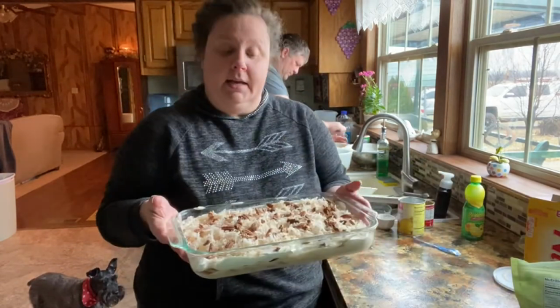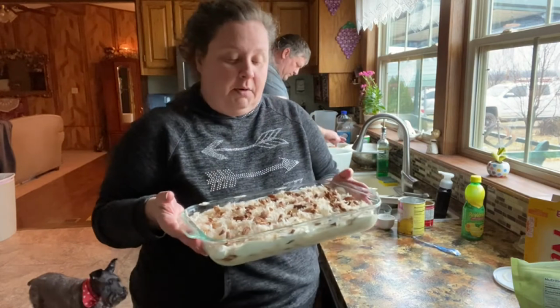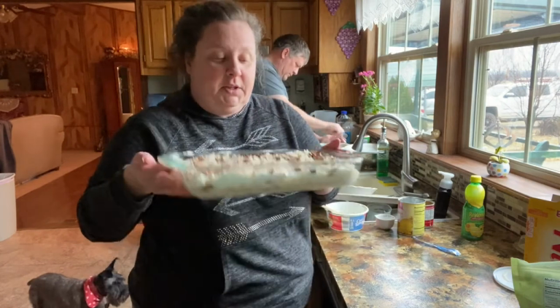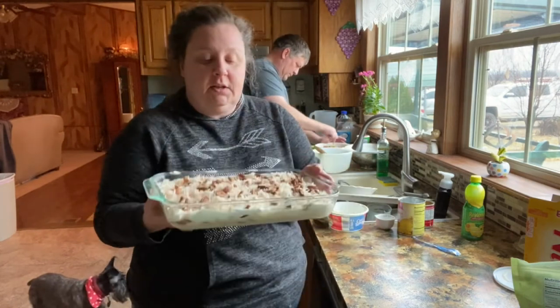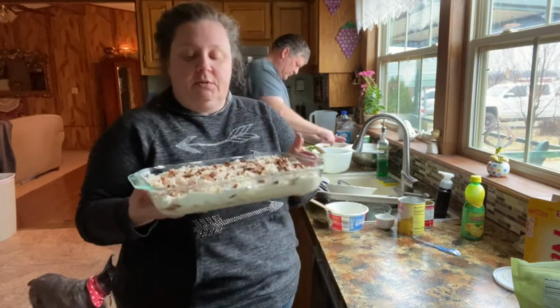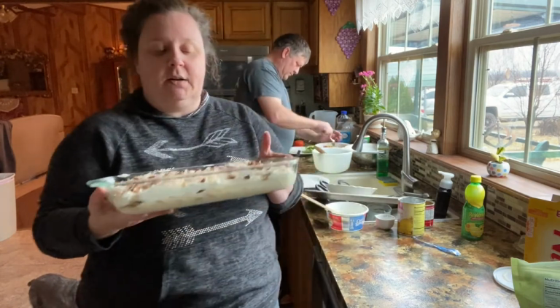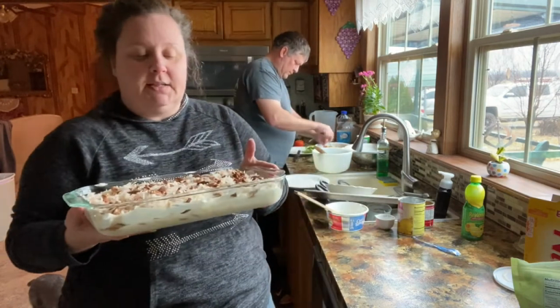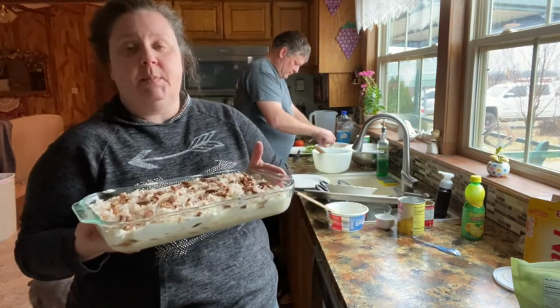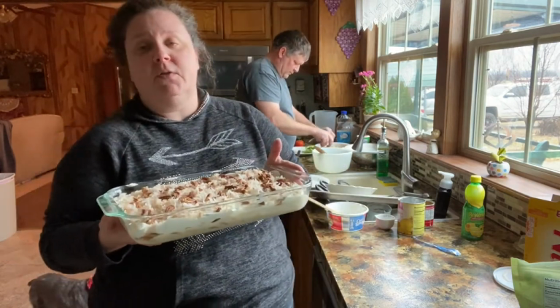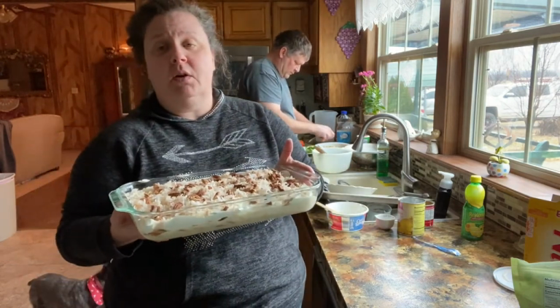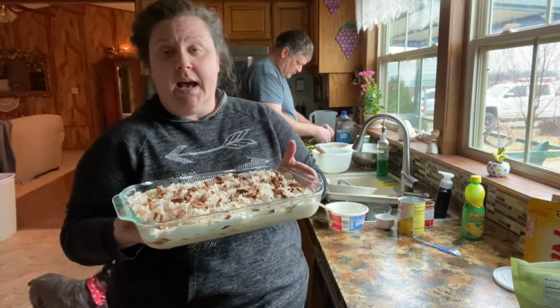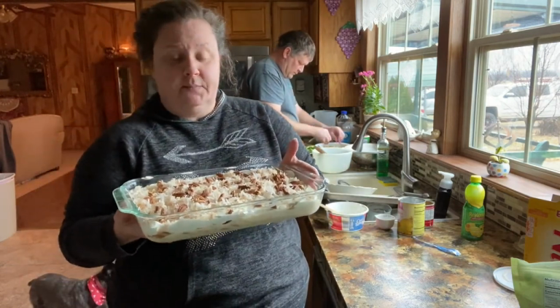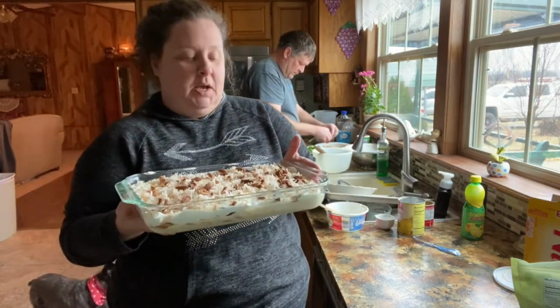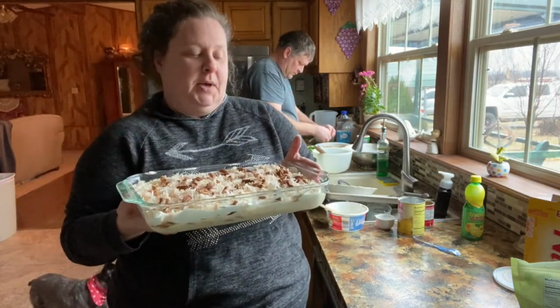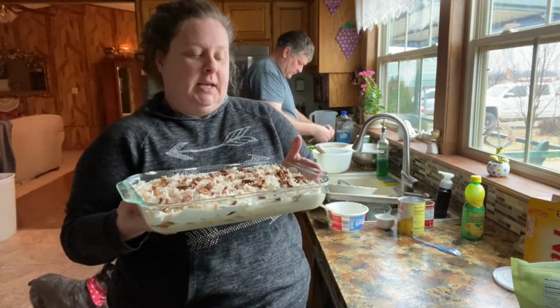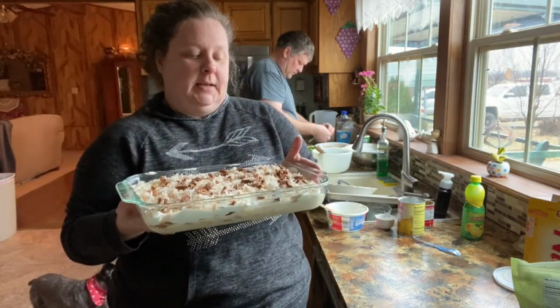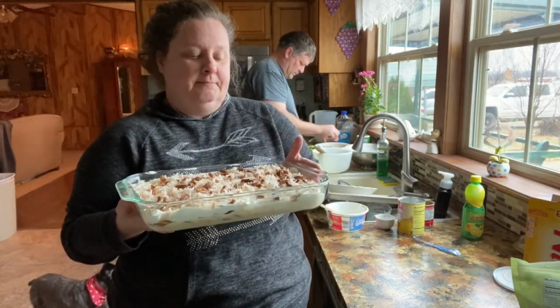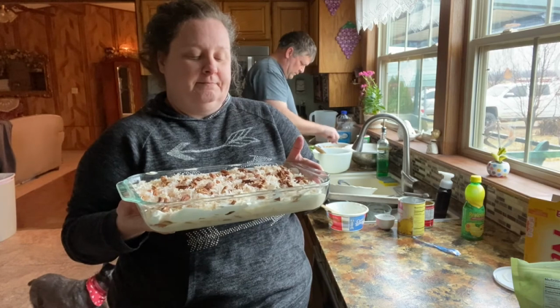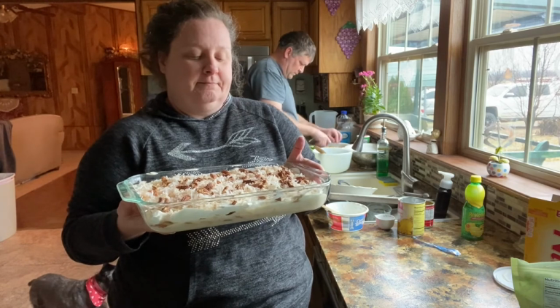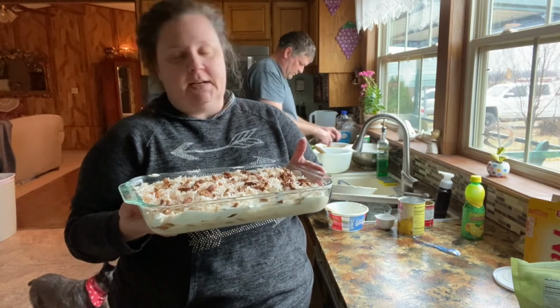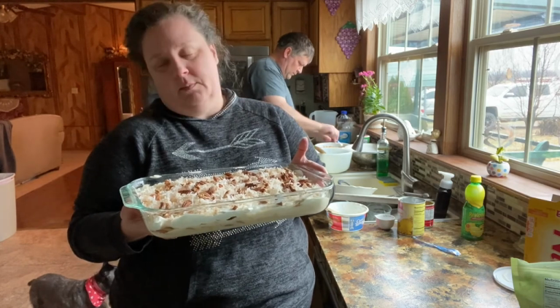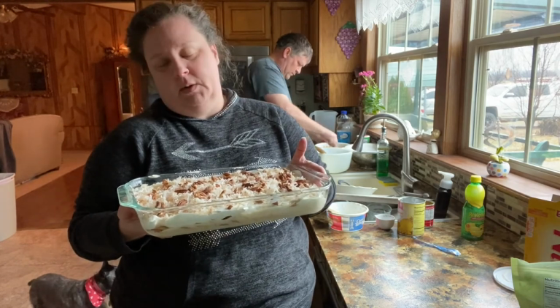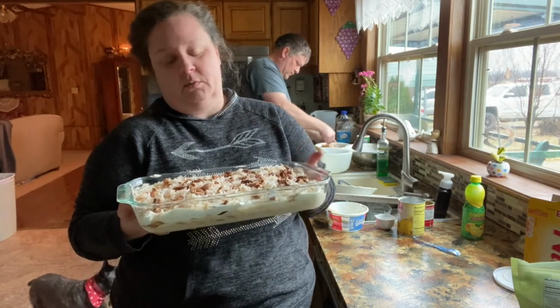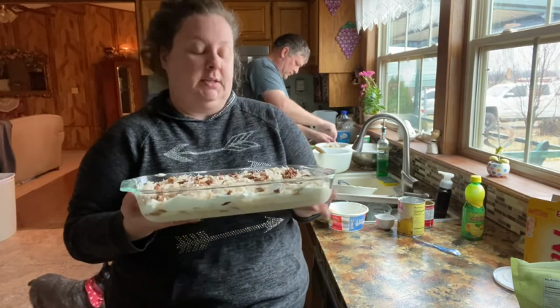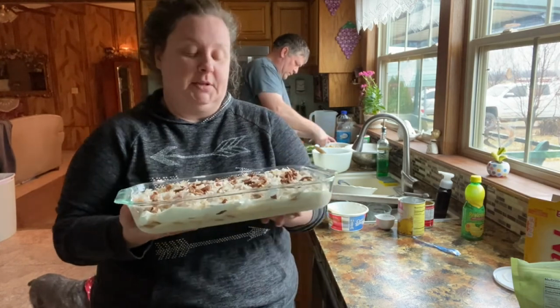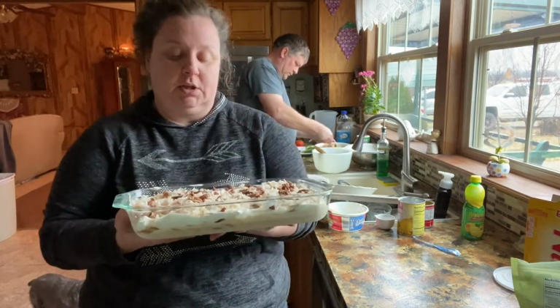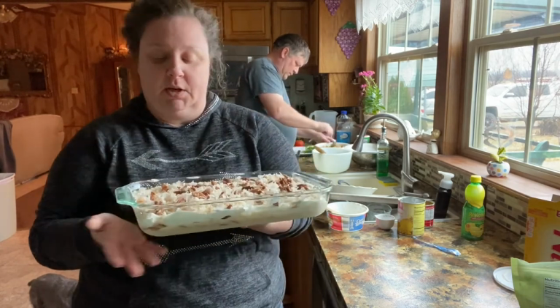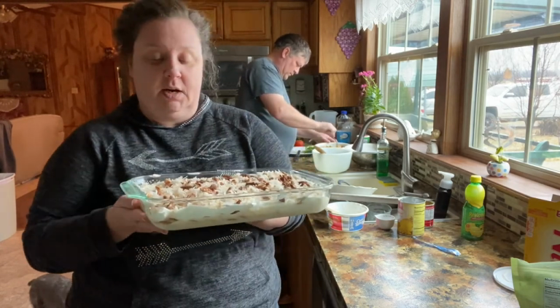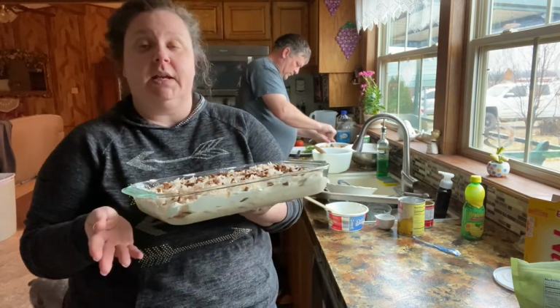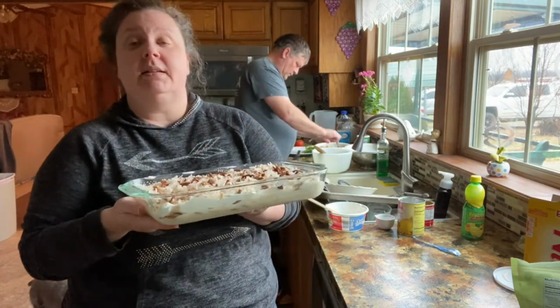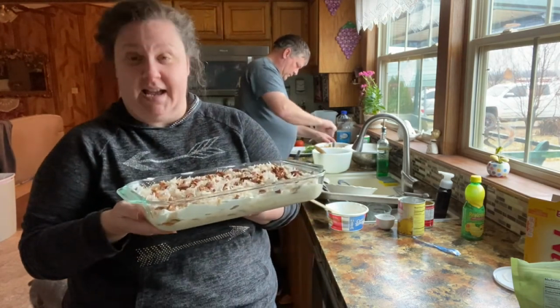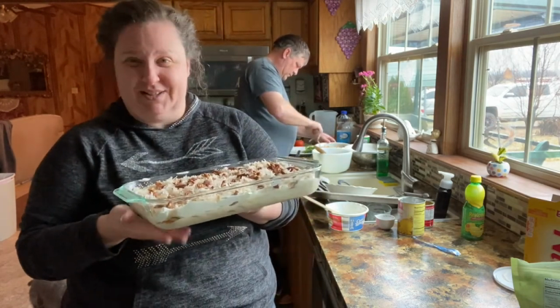Now we're going to put this in the refrigerator. Like I said, it's better if you do it overnight, but it didn't work out this time, so we're just going to put it in there and eat it tonight for supper. I'll come back and show you a piece of it.